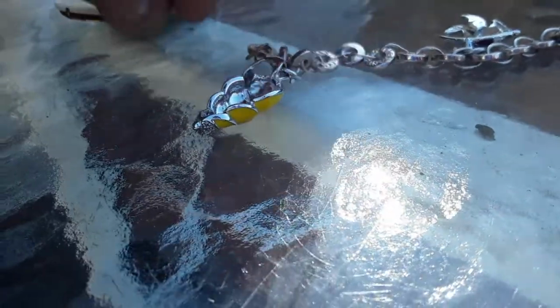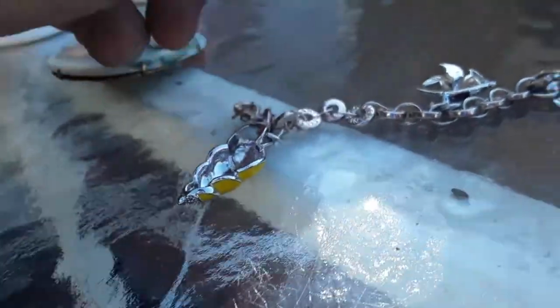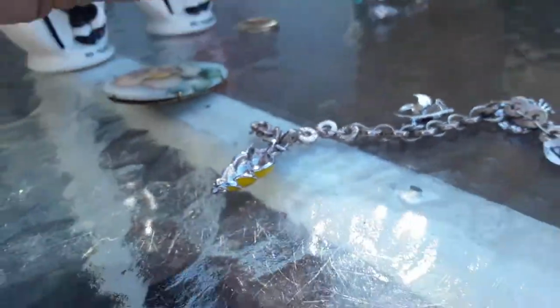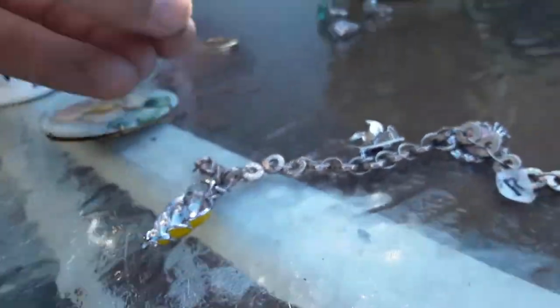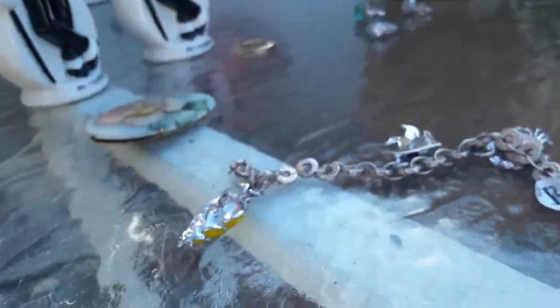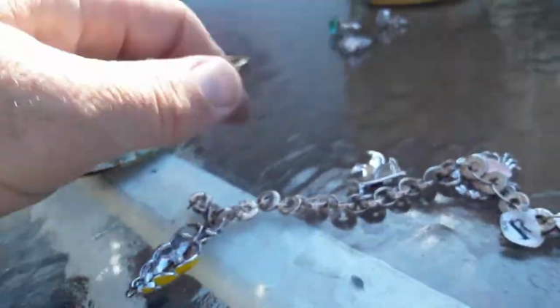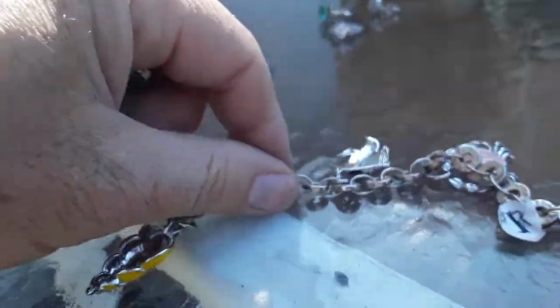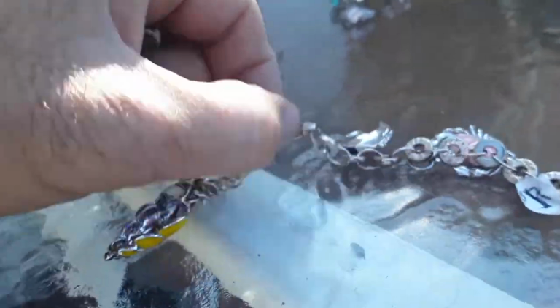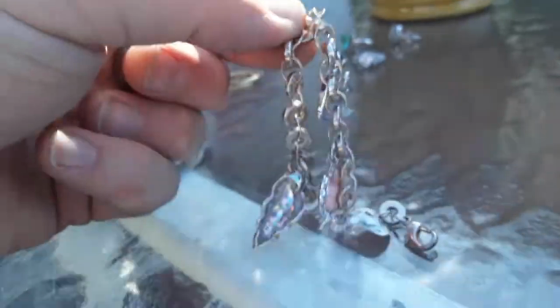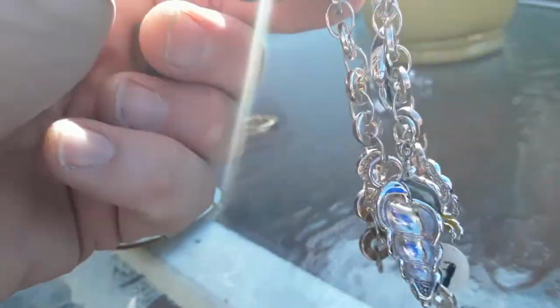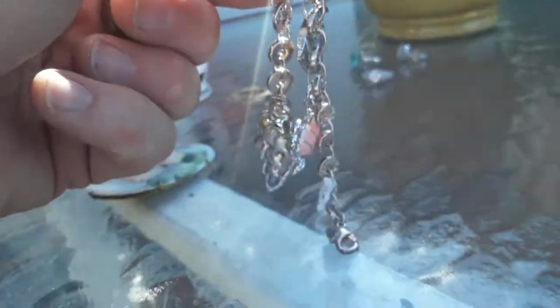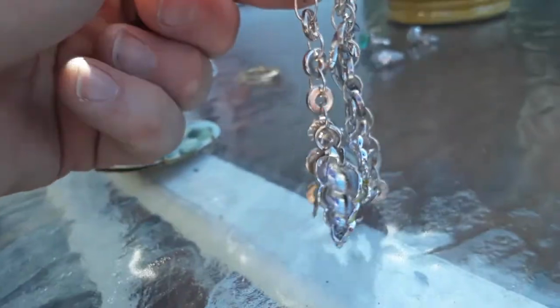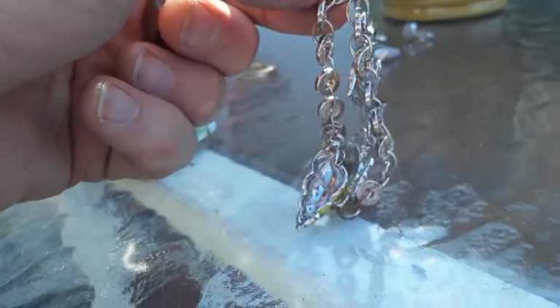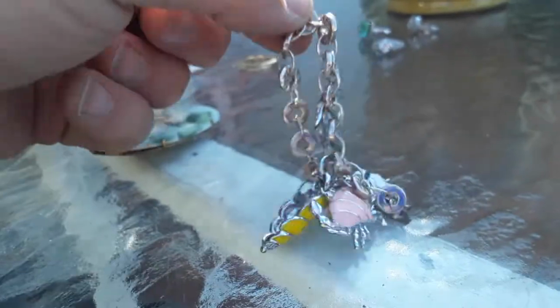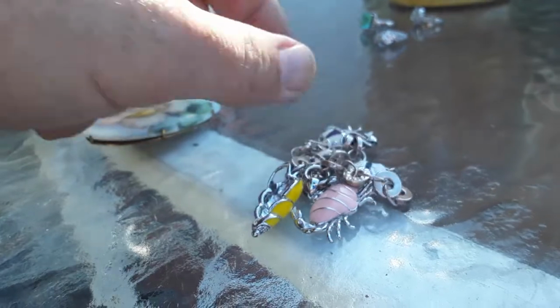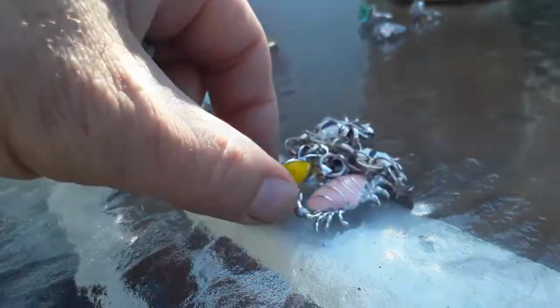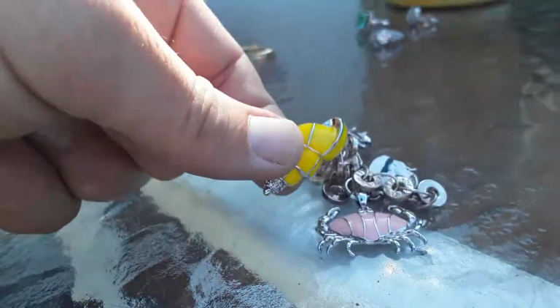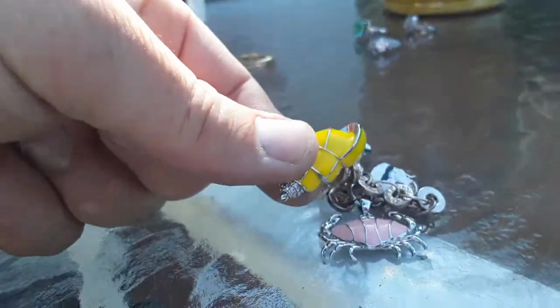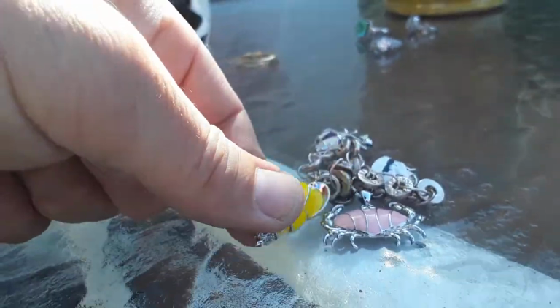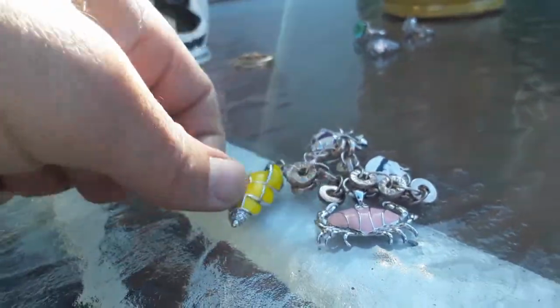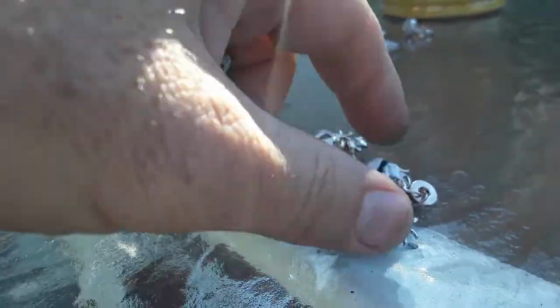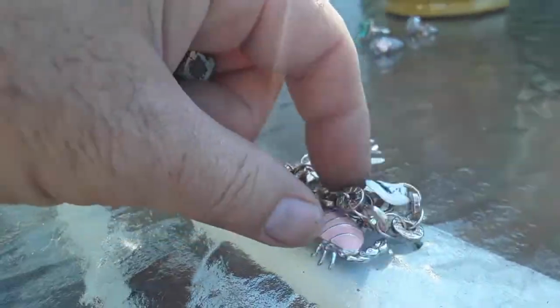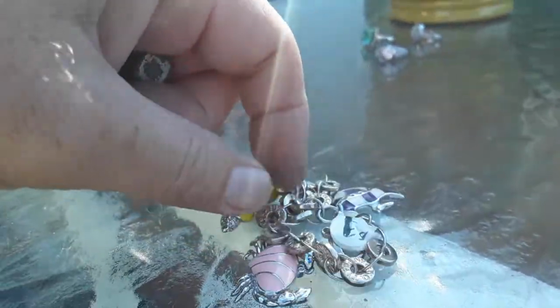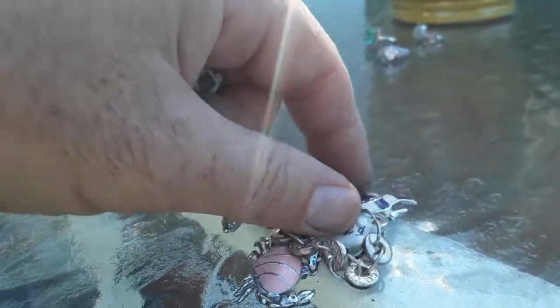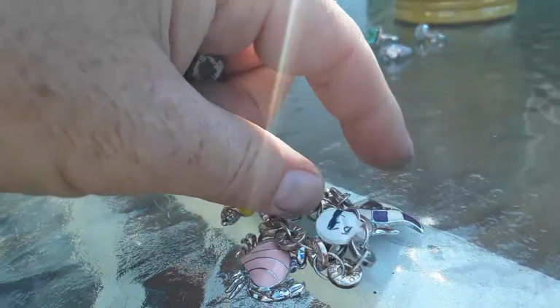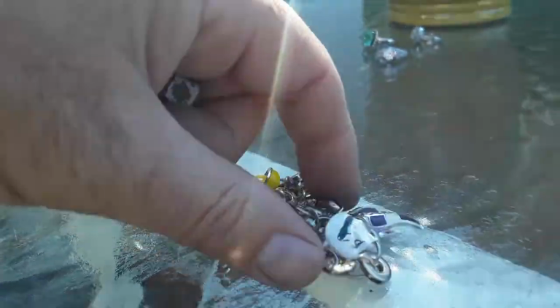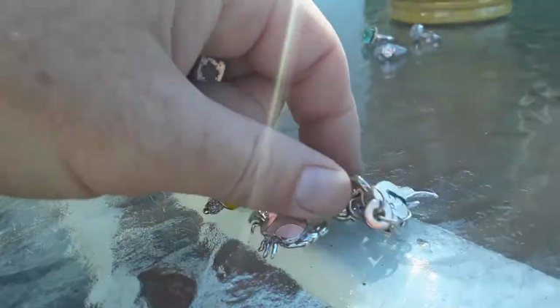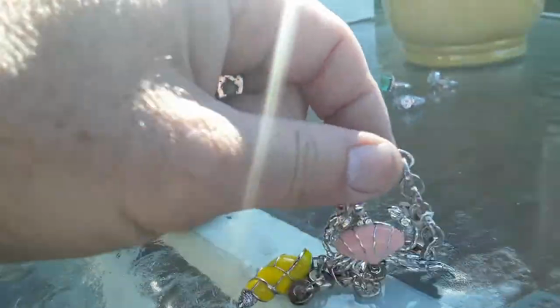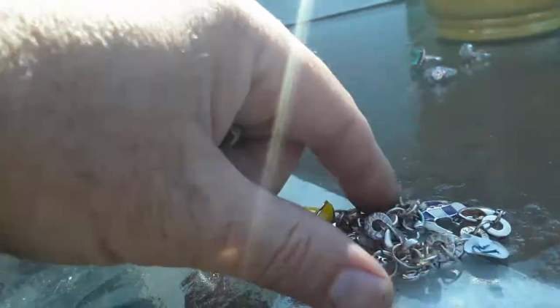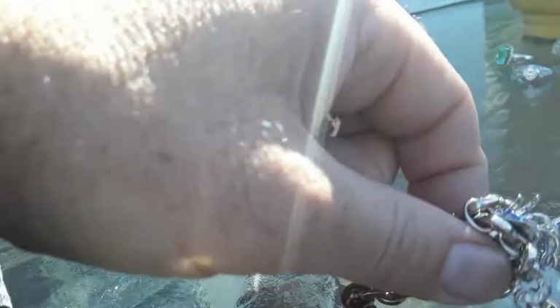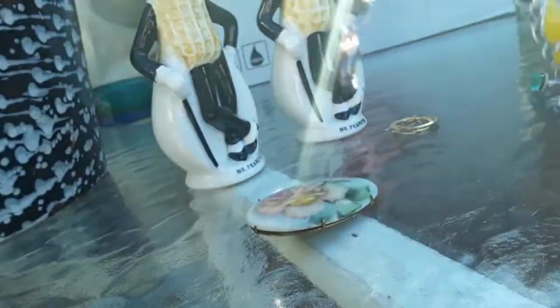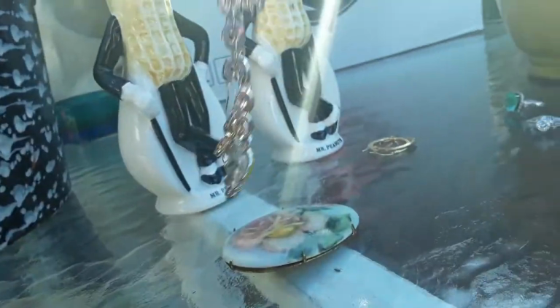It's just a nice charm bracelet — enamel charms, seashell motif. The charms are probably worth more than the bracelet itself.